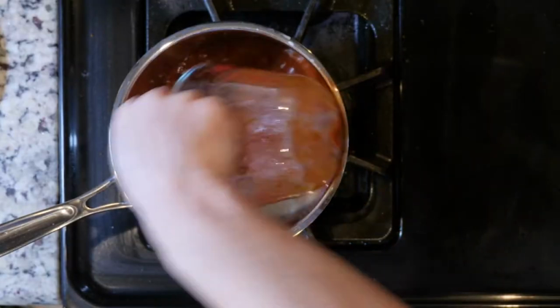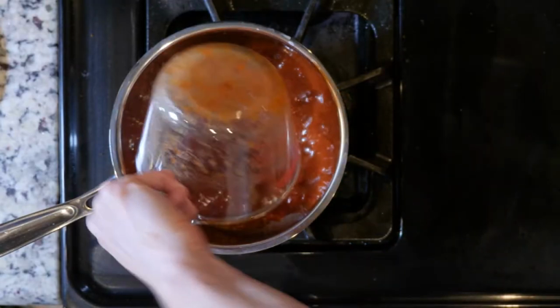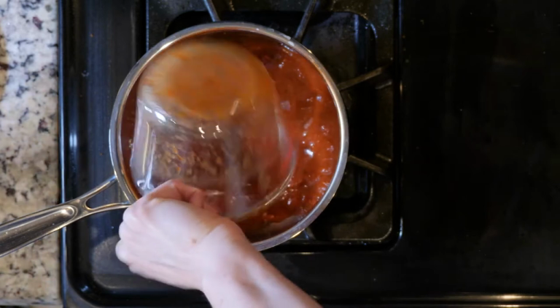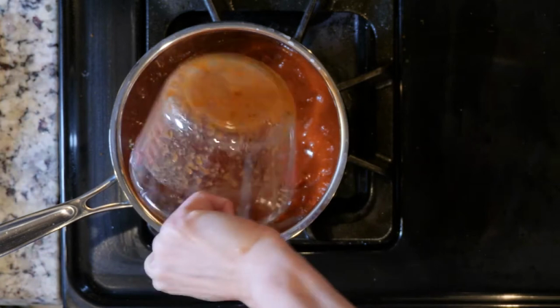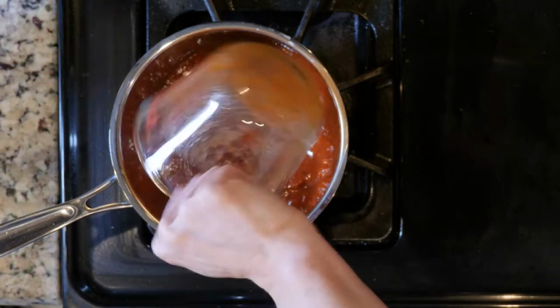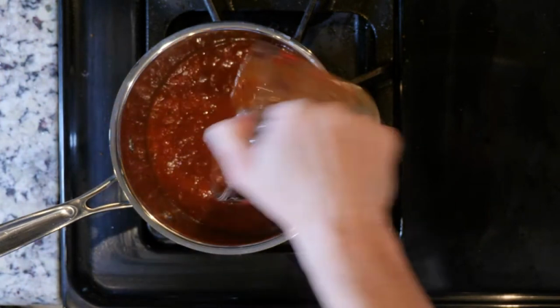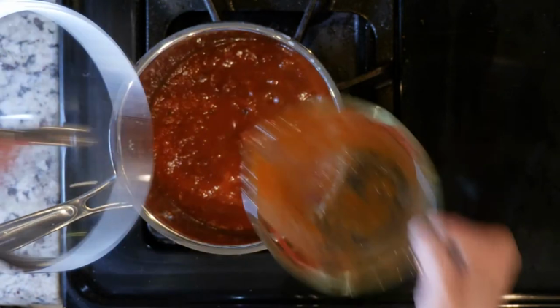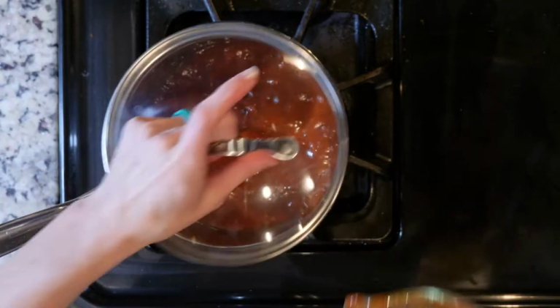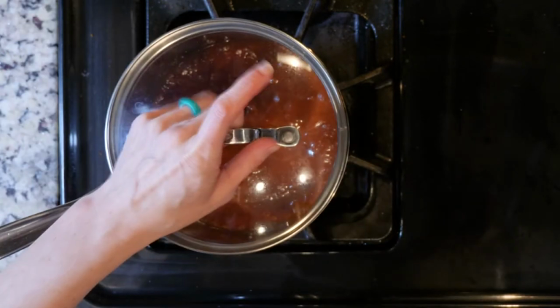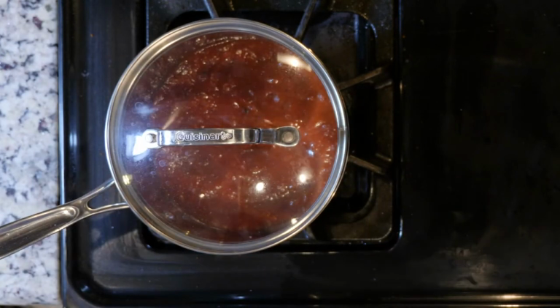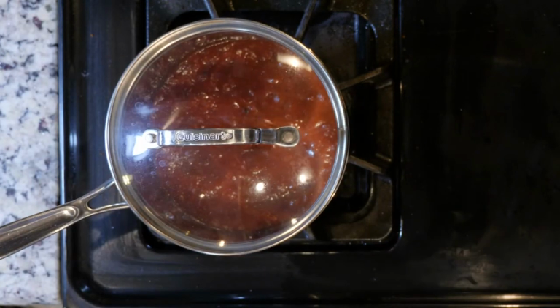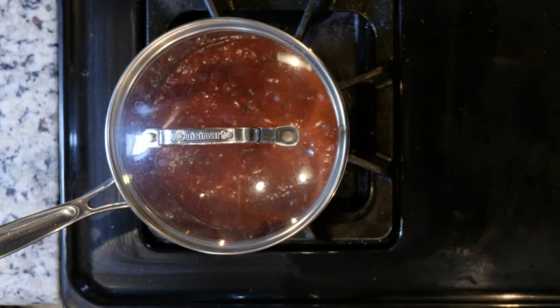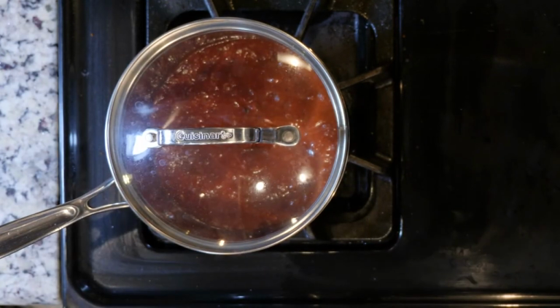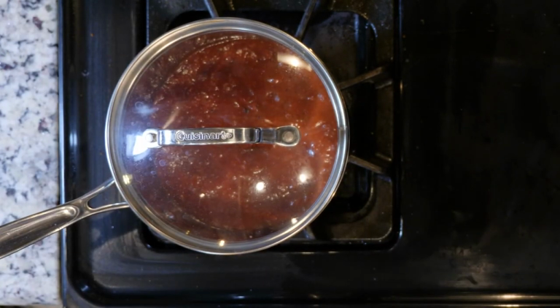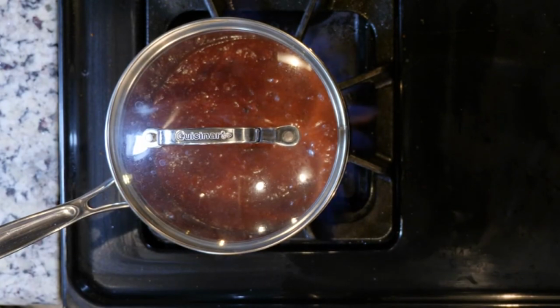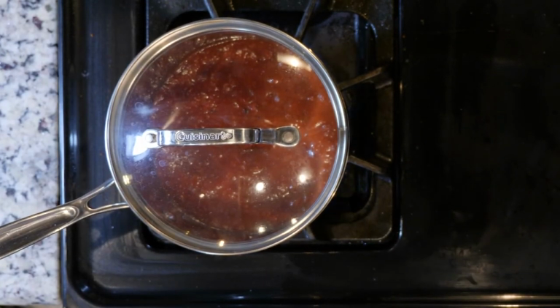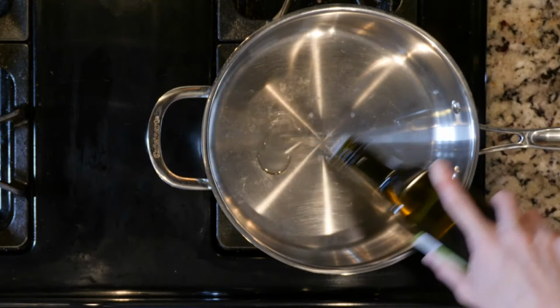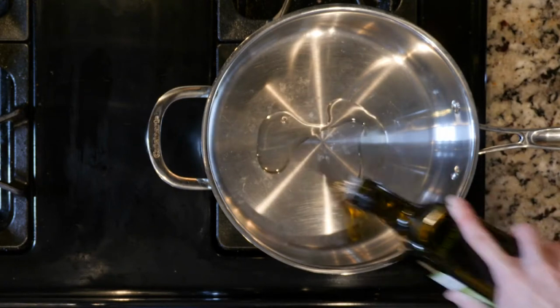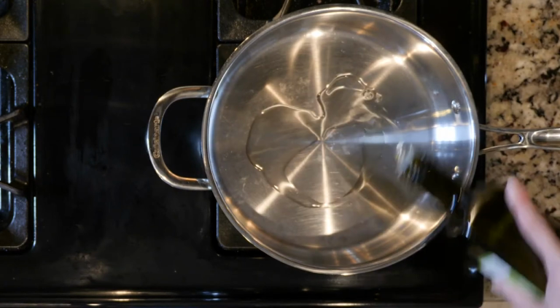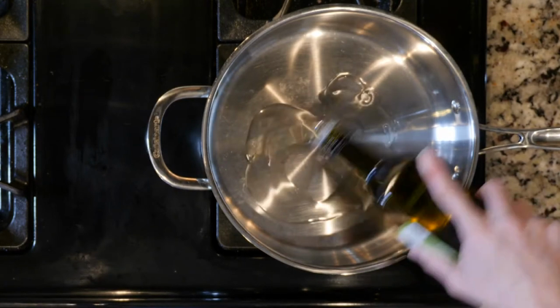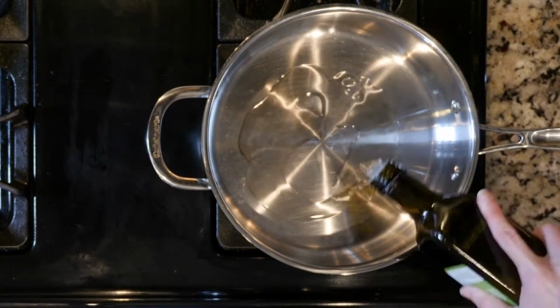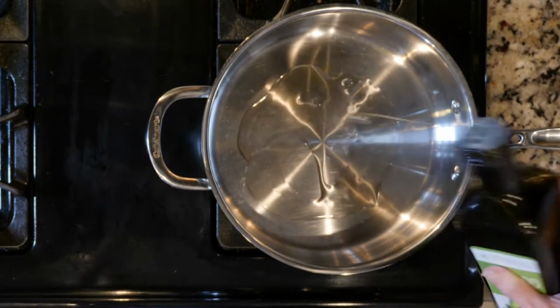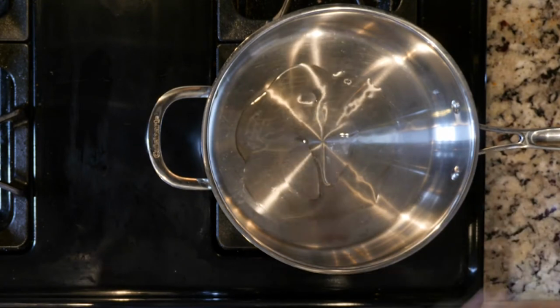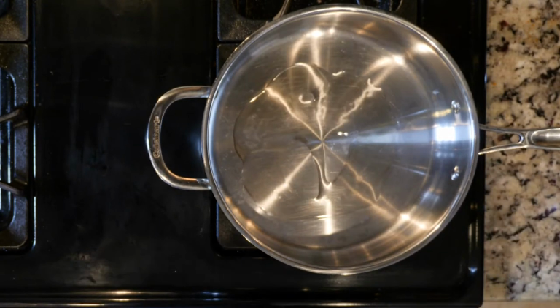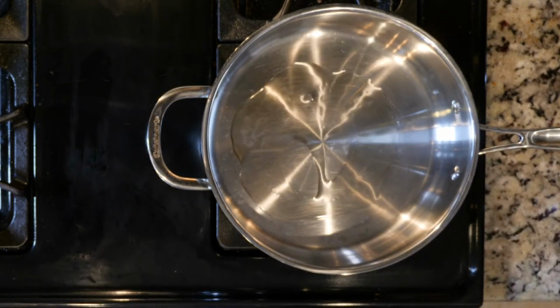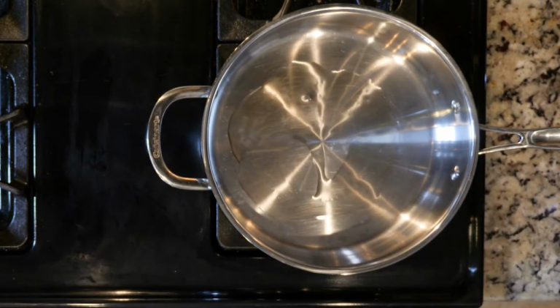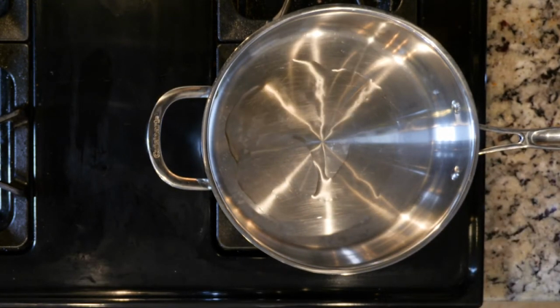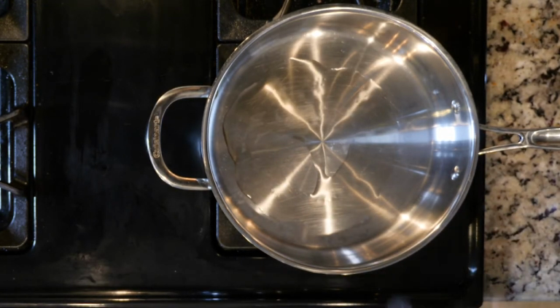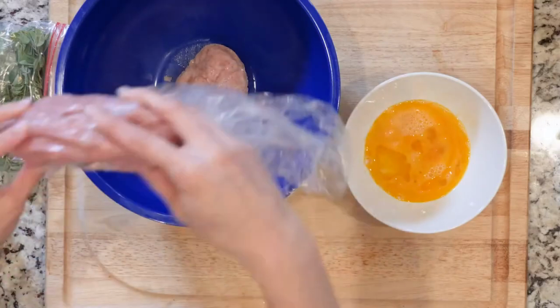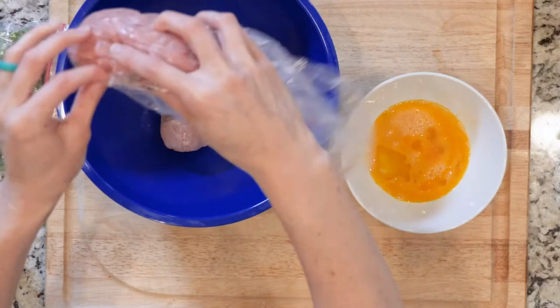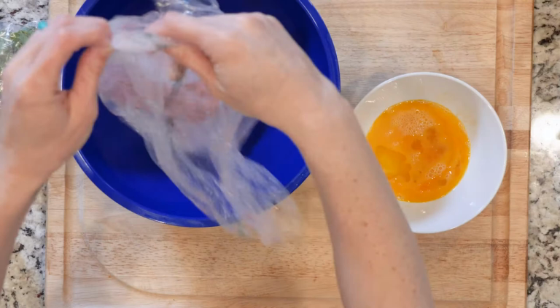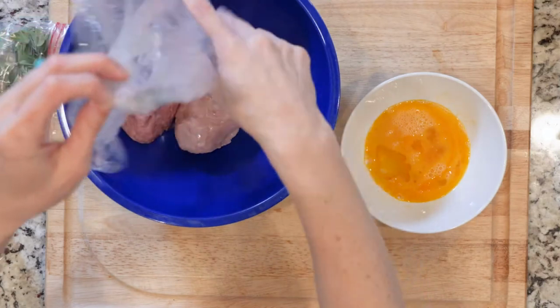While the onions are cooking, heat the tomato sauce over a low flame in a pot until ready to use. Then heat some oil in a pan over a medium-low flame.